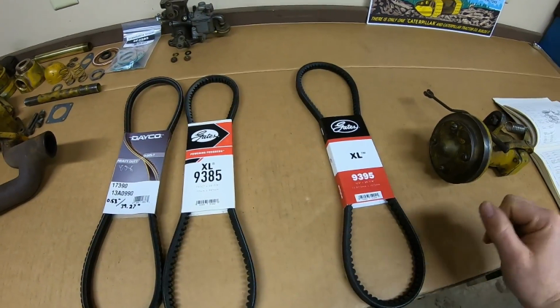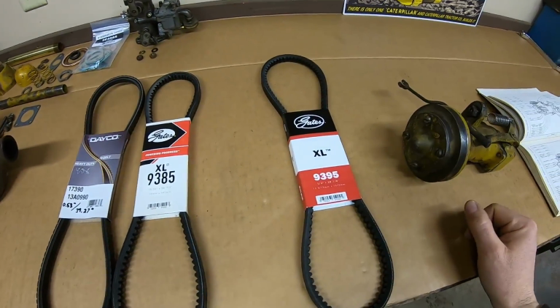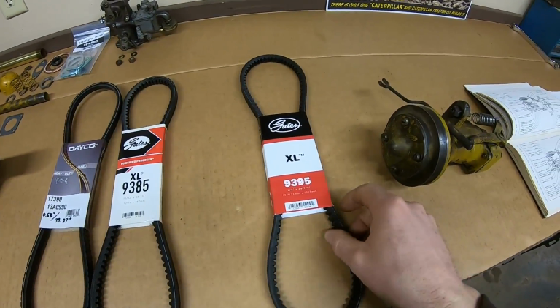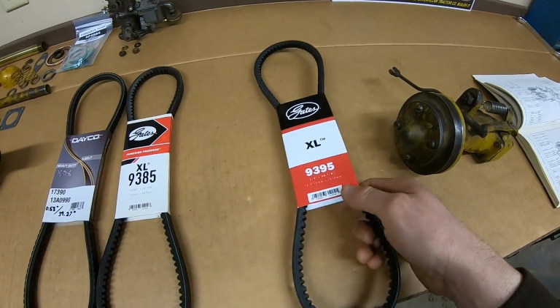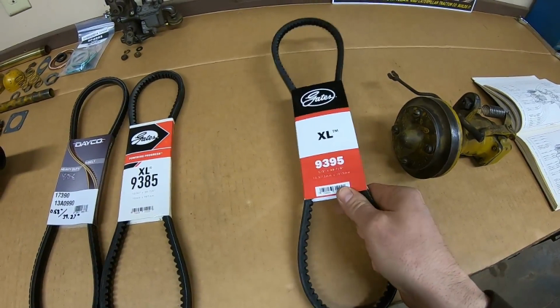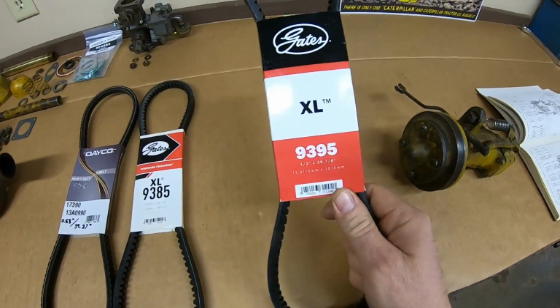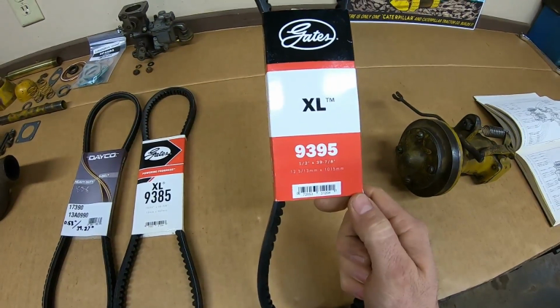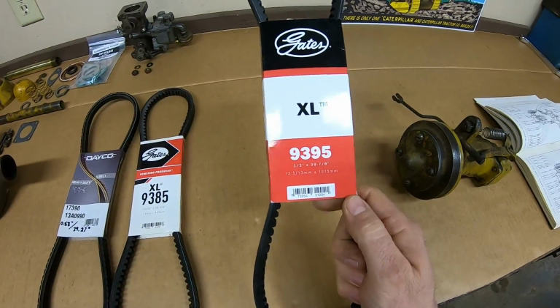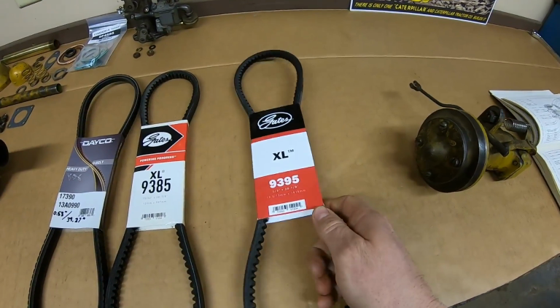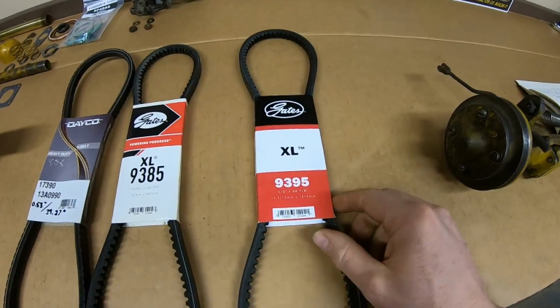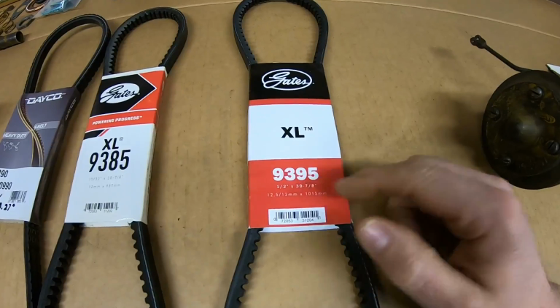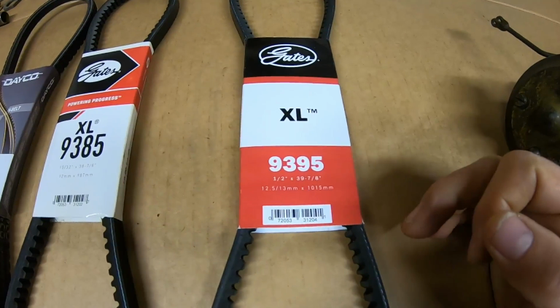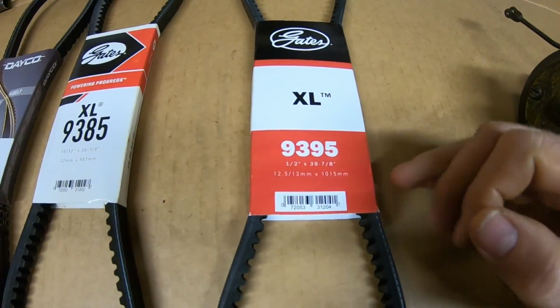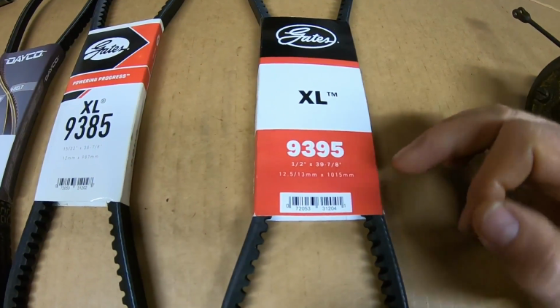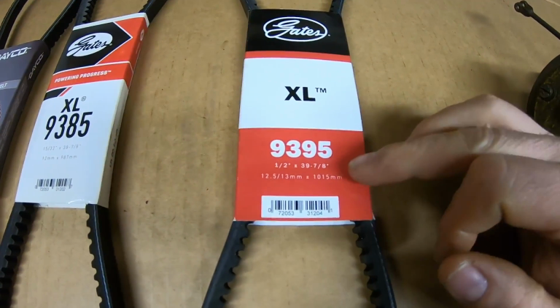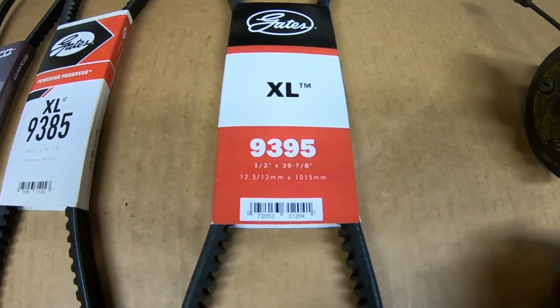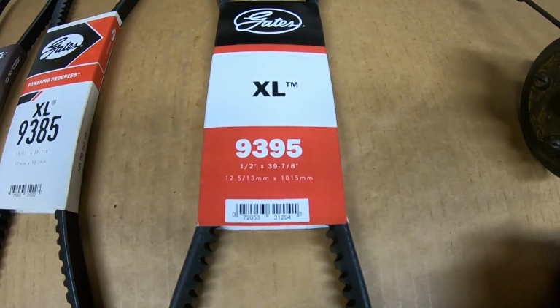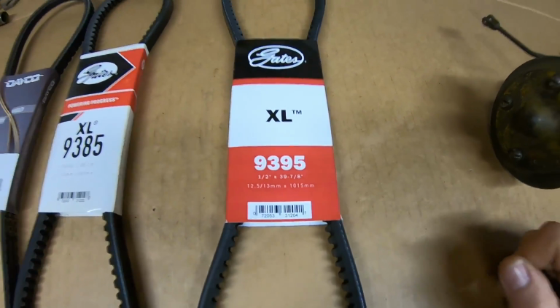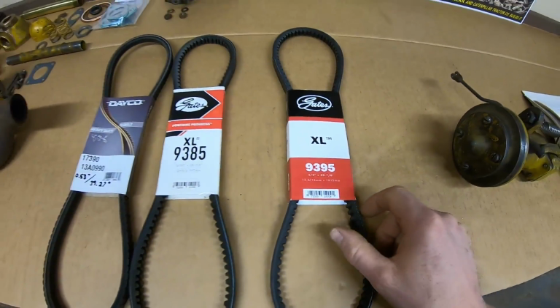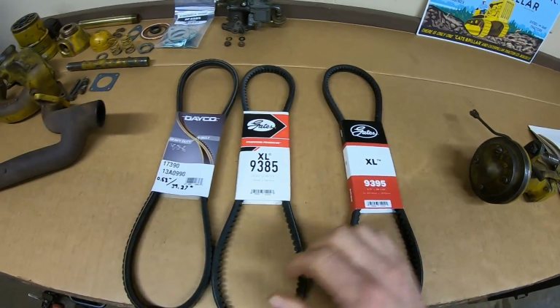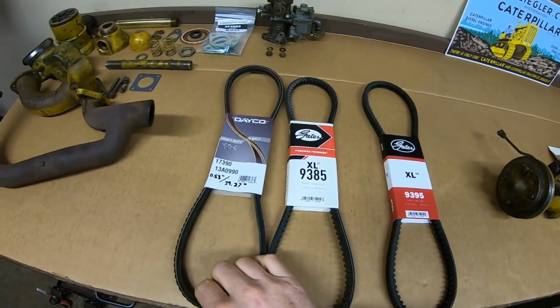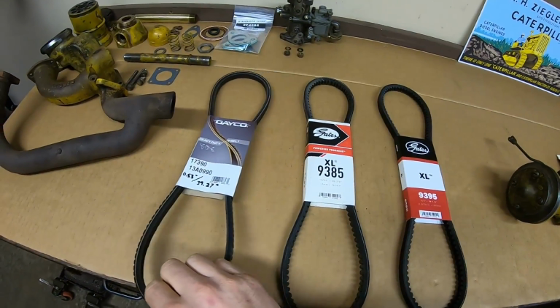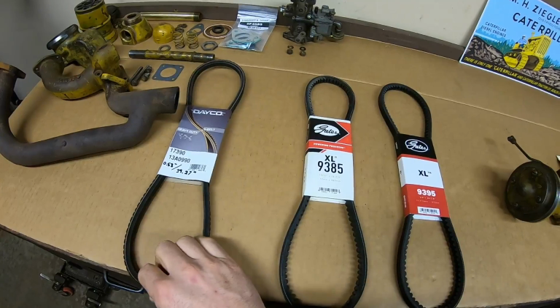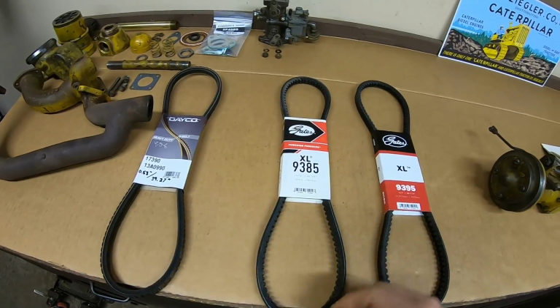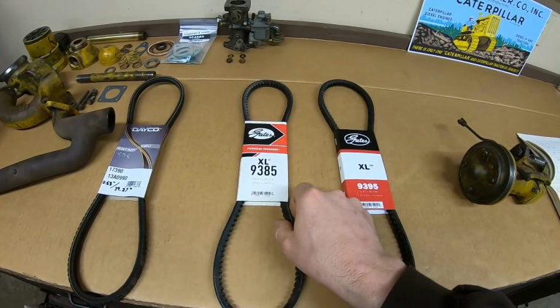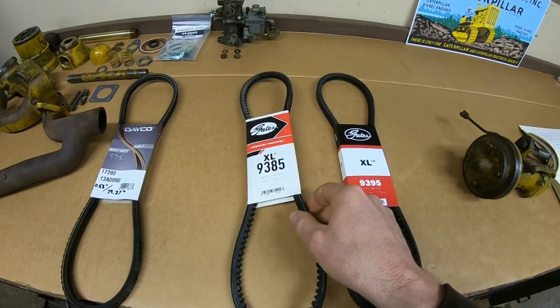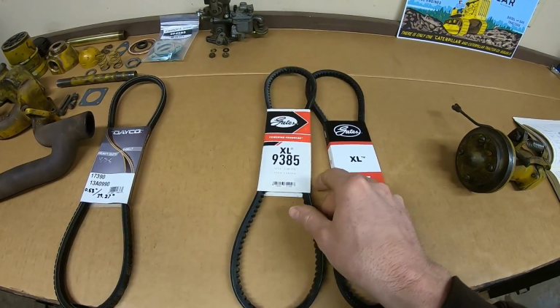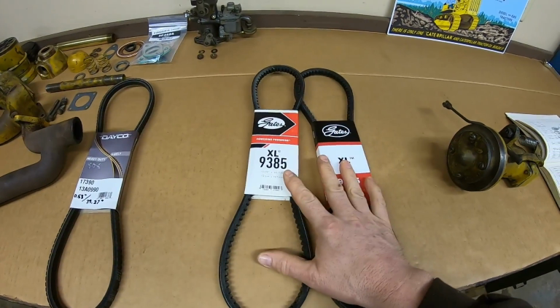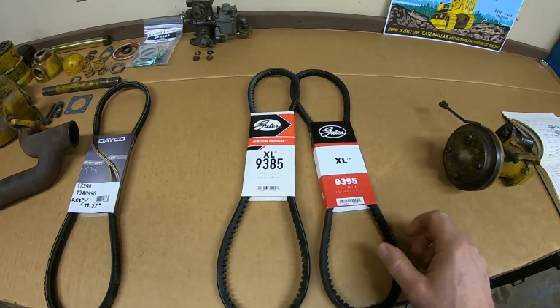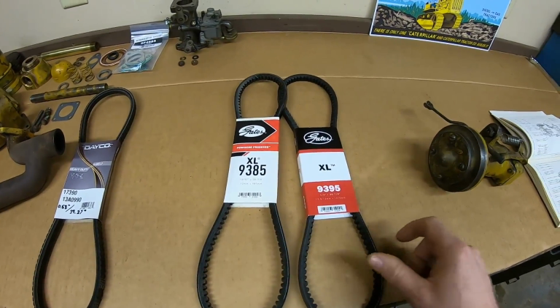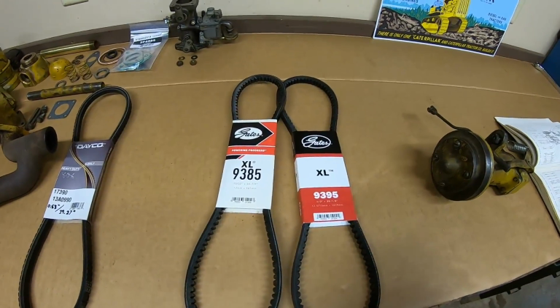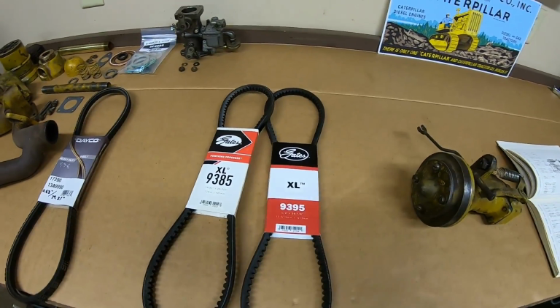While I was at the parts store I also picked up a Gates 9395 — still half inch wide, but an inch longer at 39 and 7/8 inches. So we're setting the Daco aside for now and we're going to try these two Gates belts and see if we can make something work.